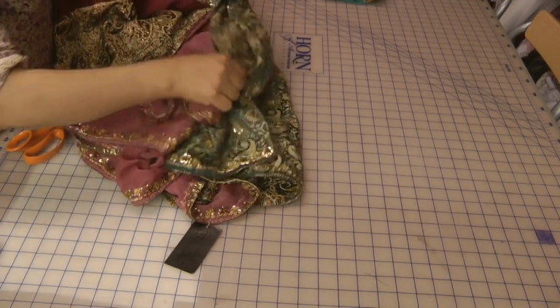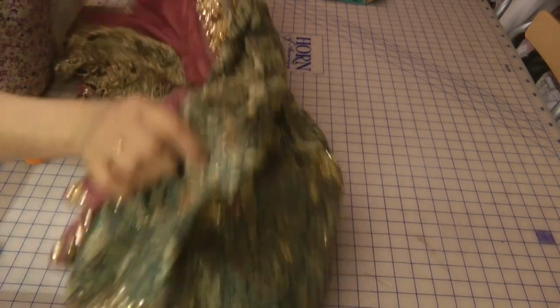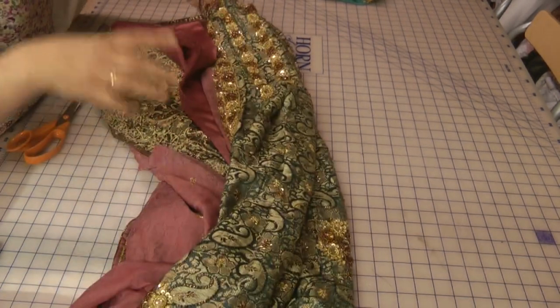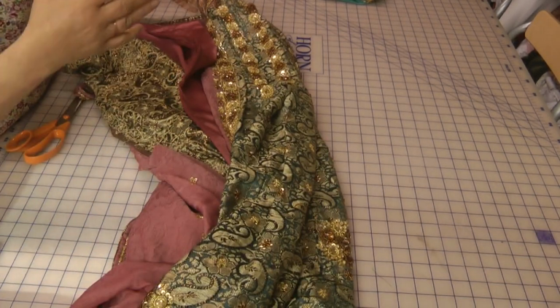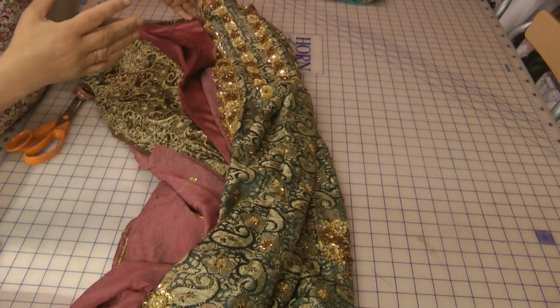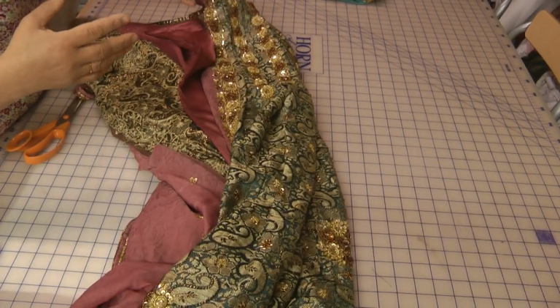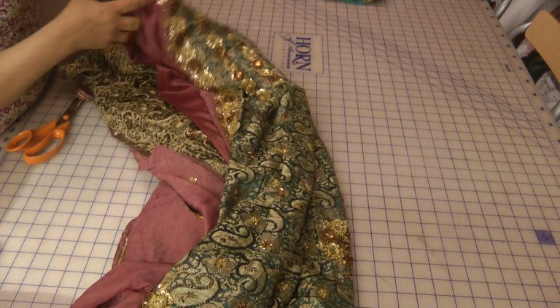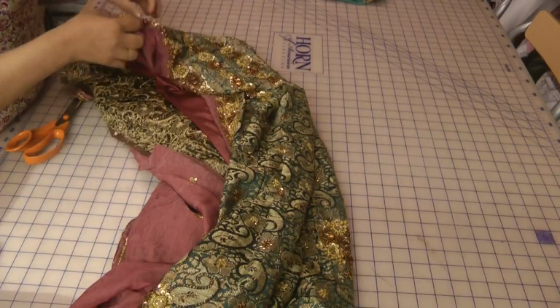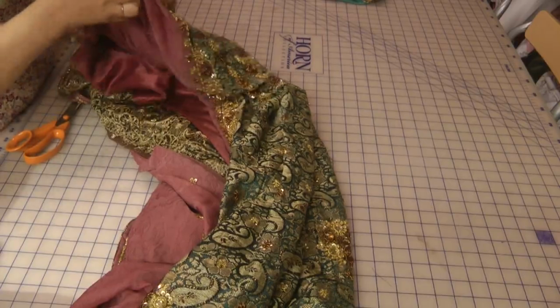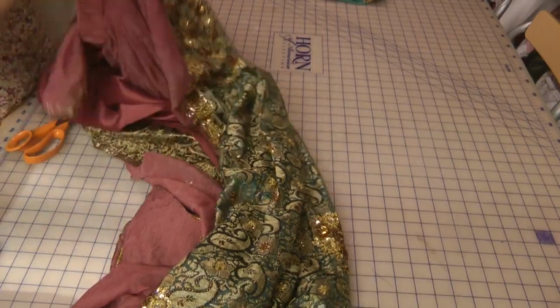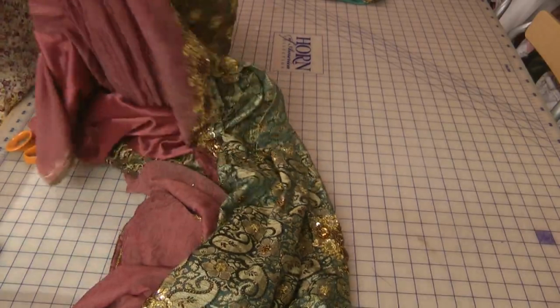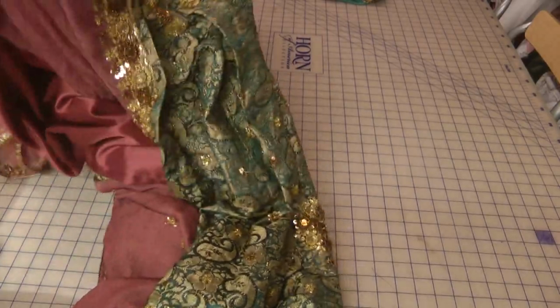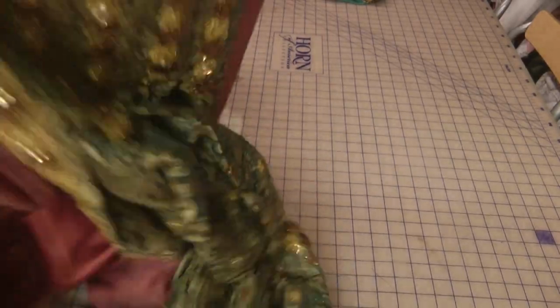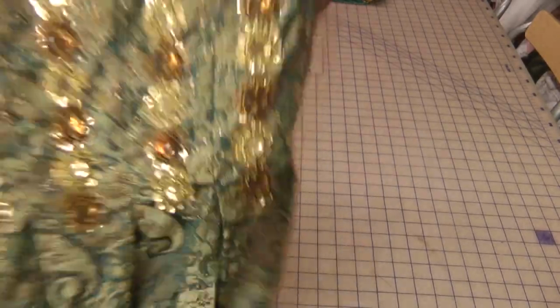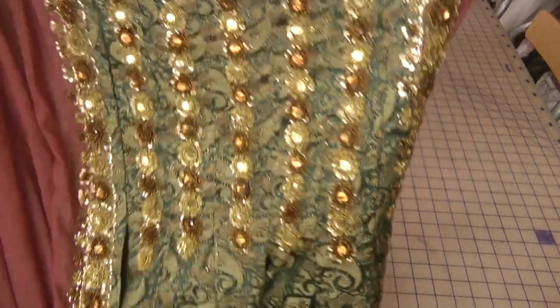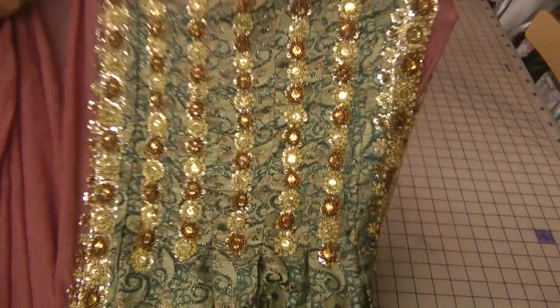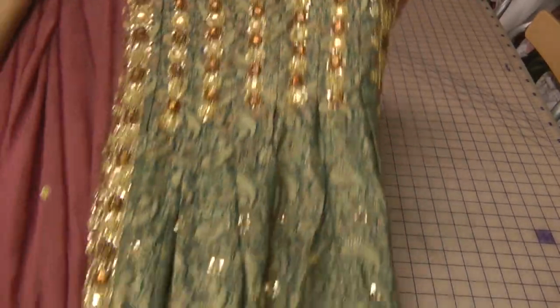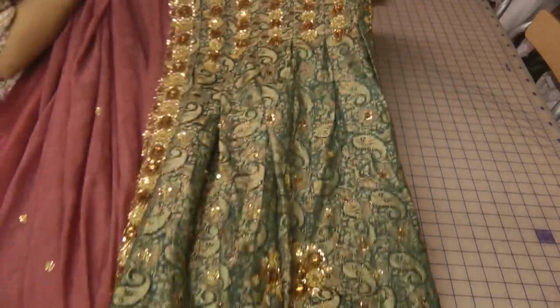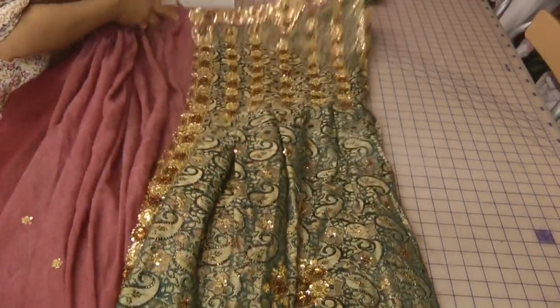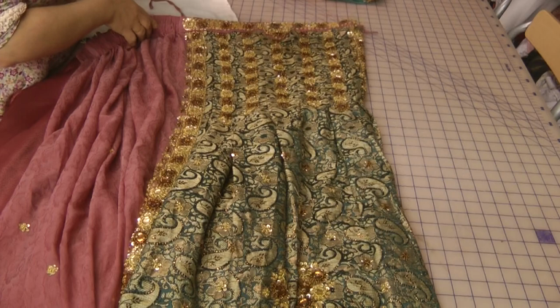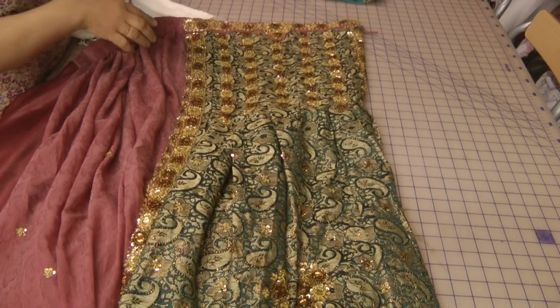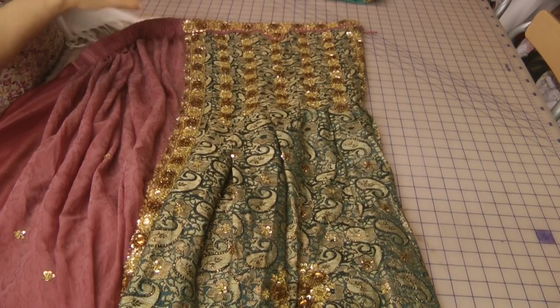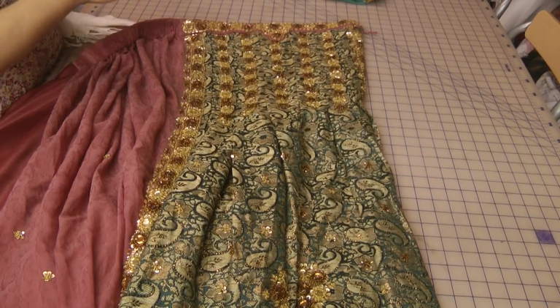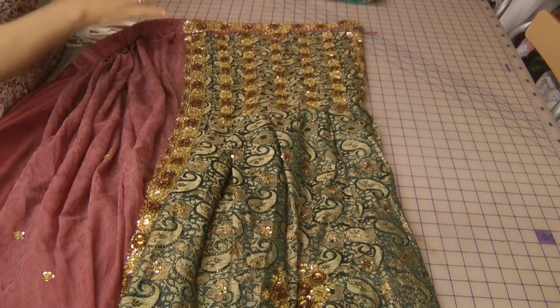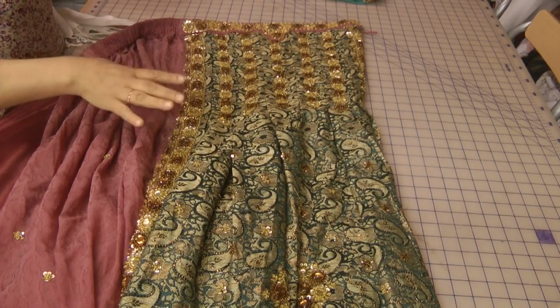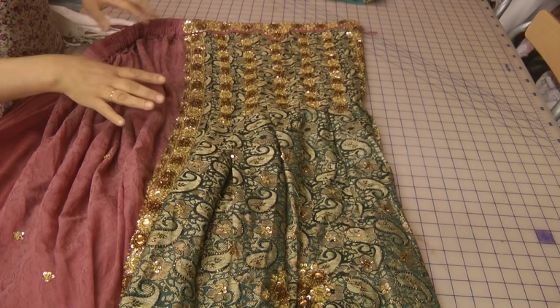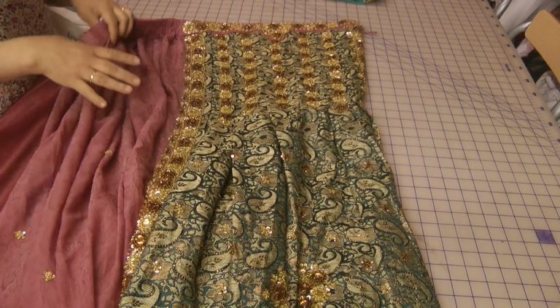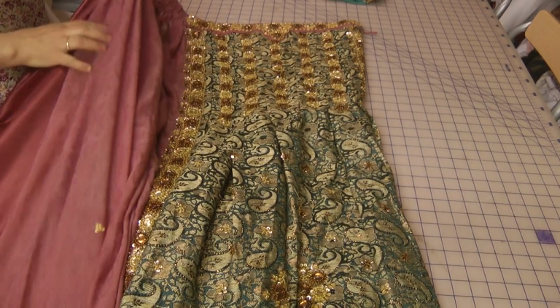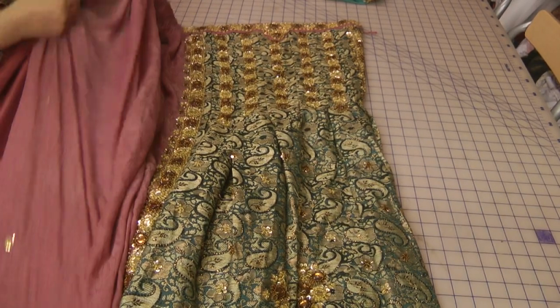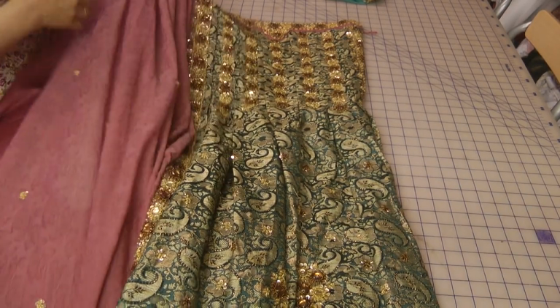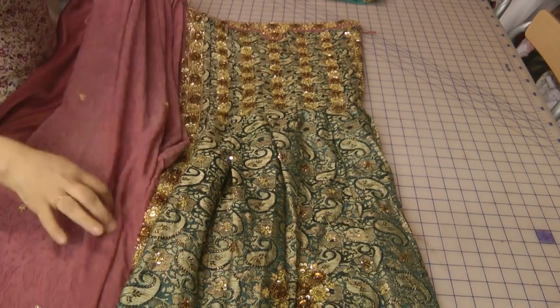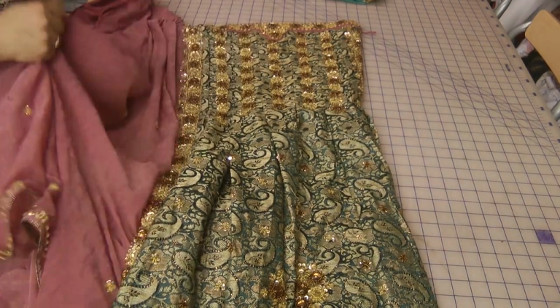This is exactly what I have done on this outfit. This is a saree — a made saree which is like a pleated saree.